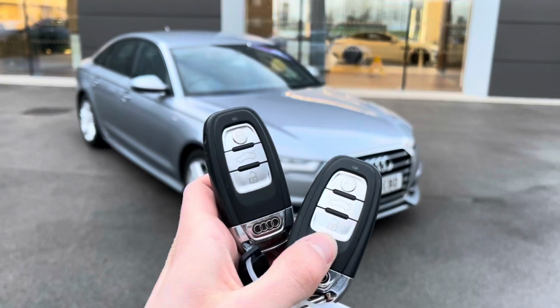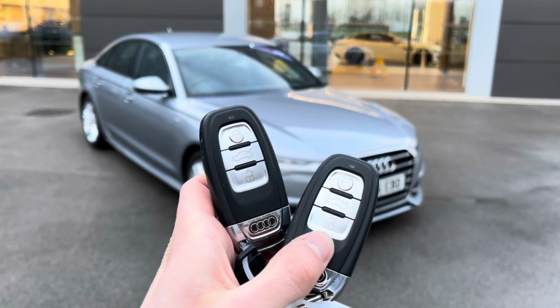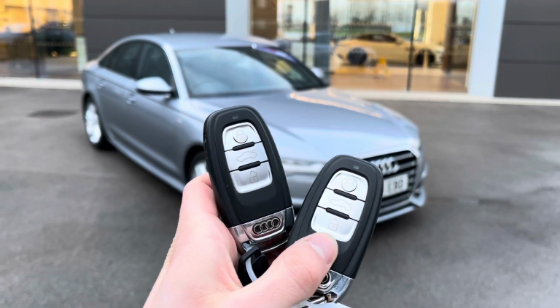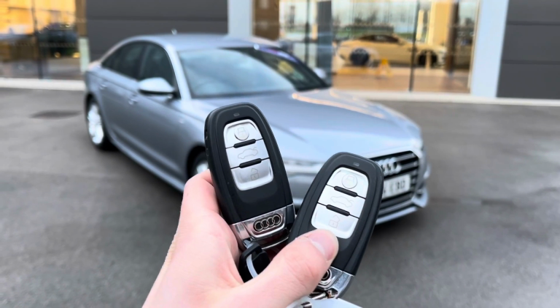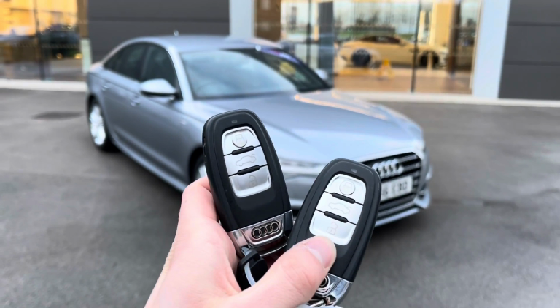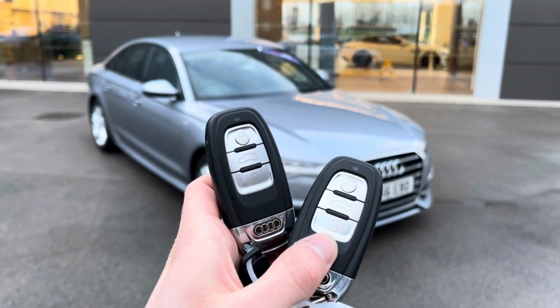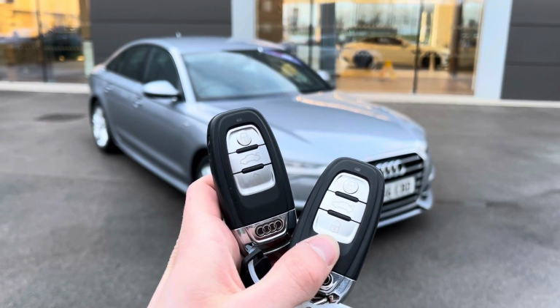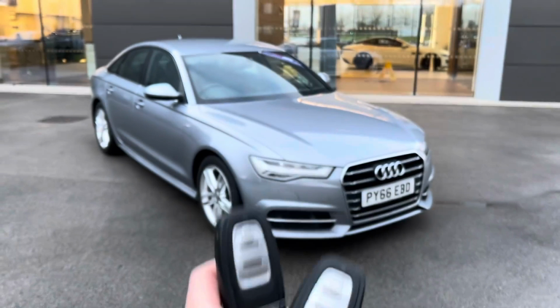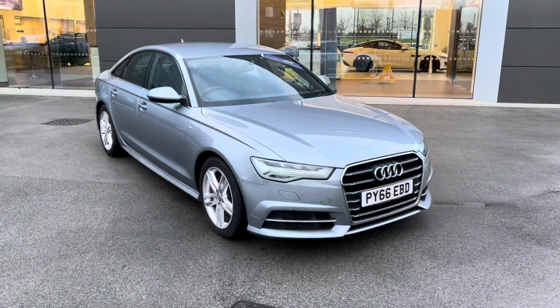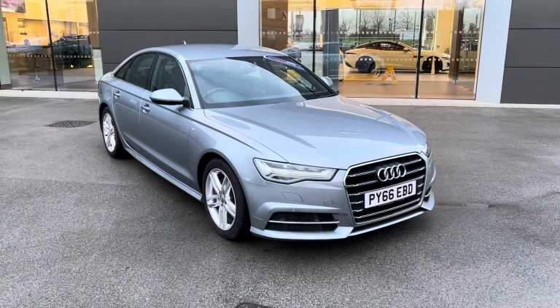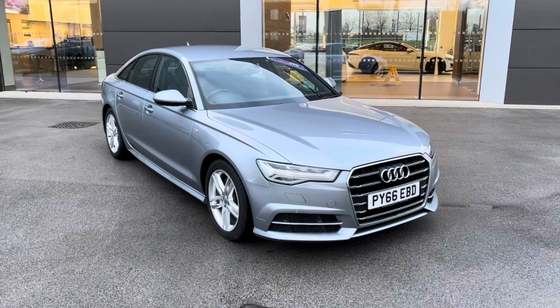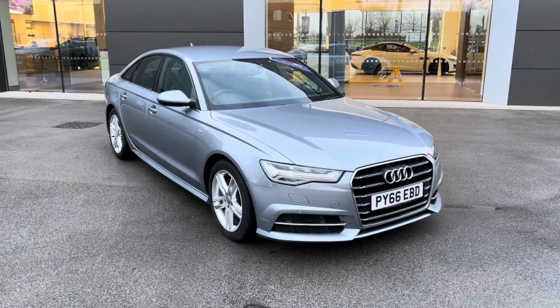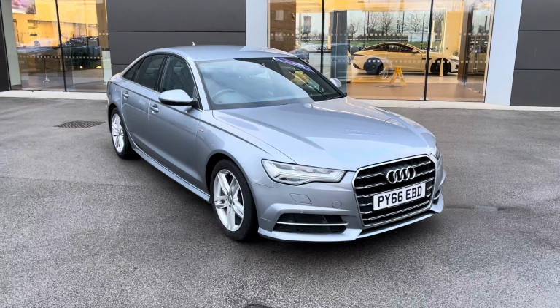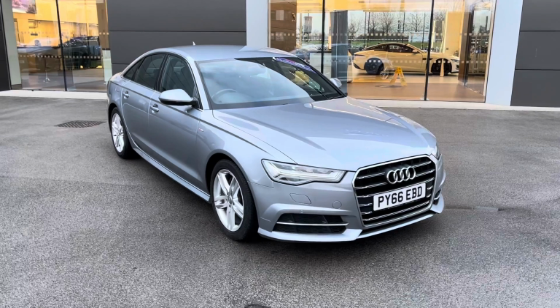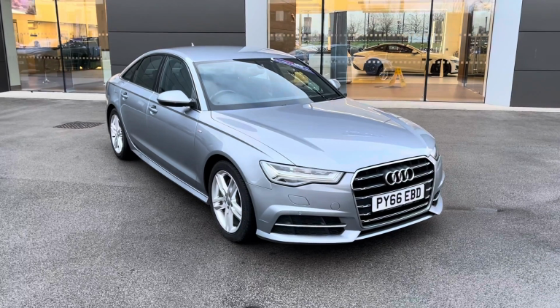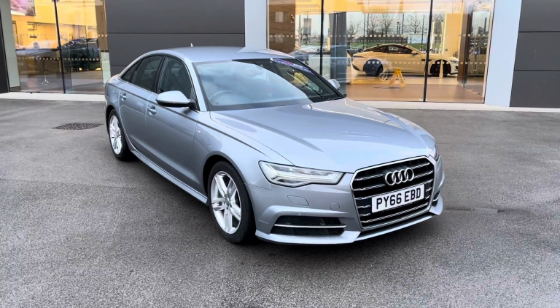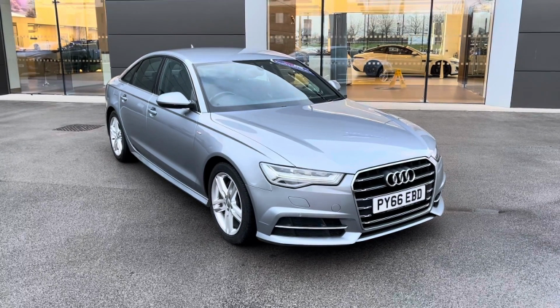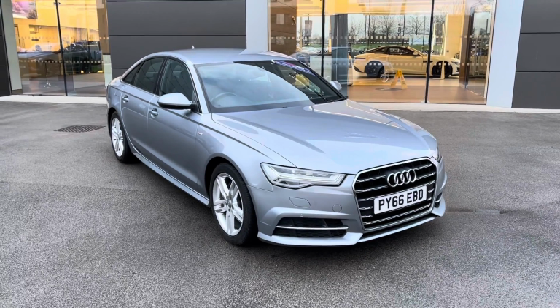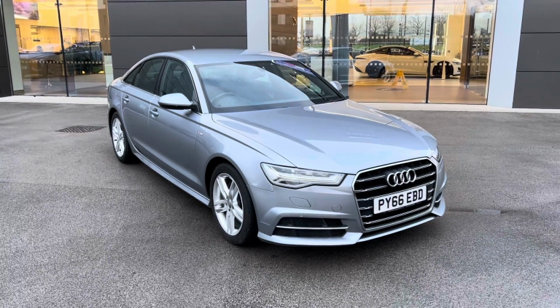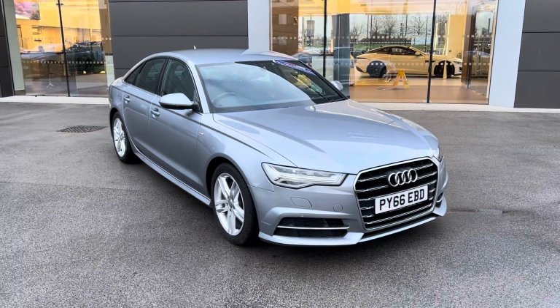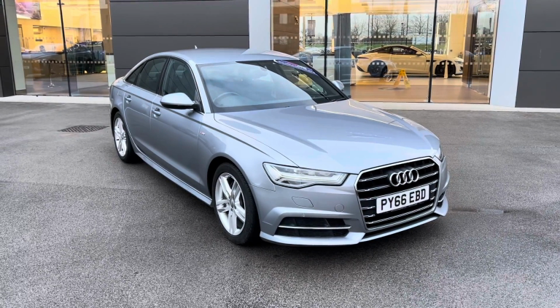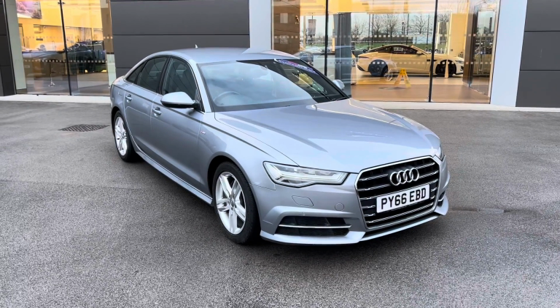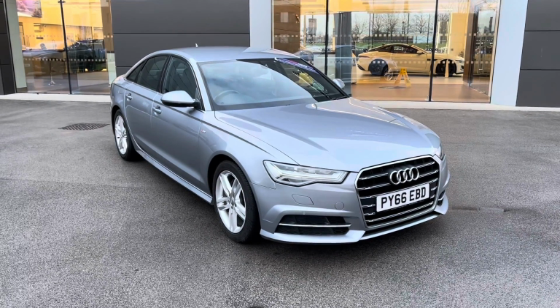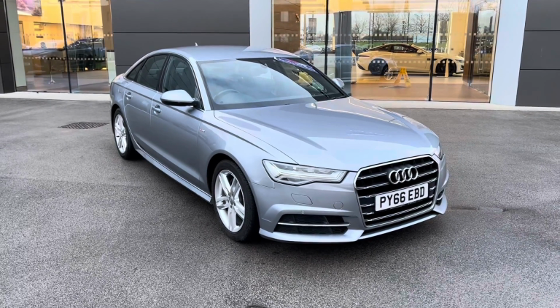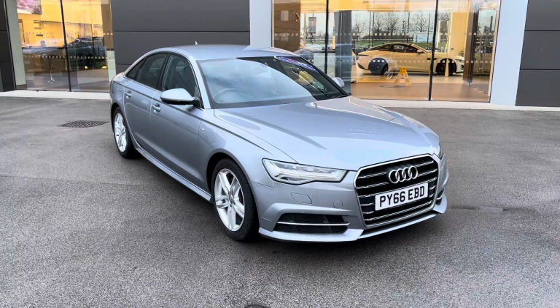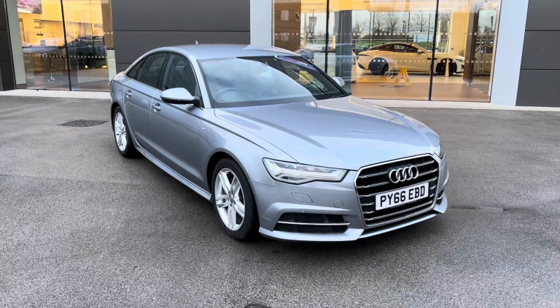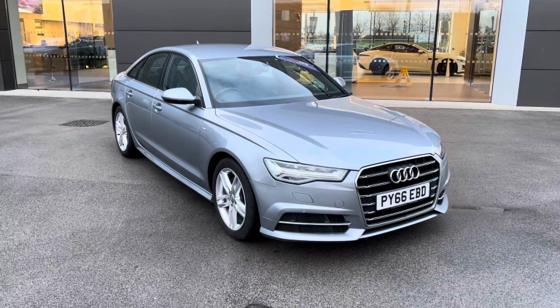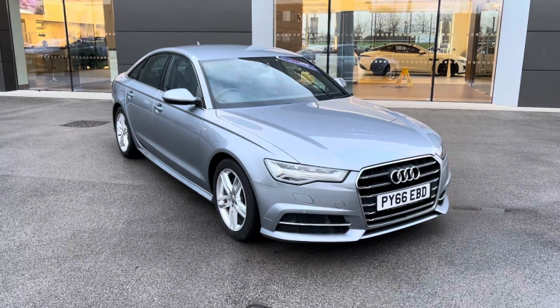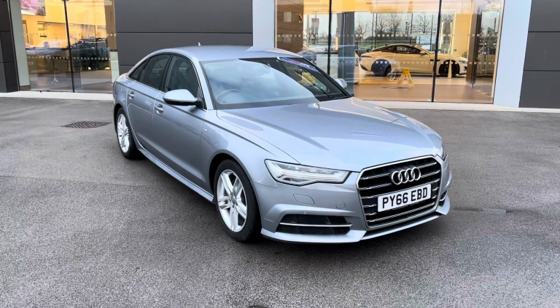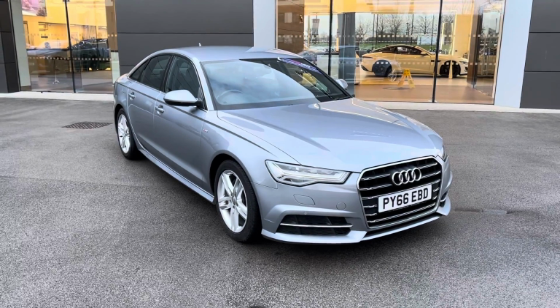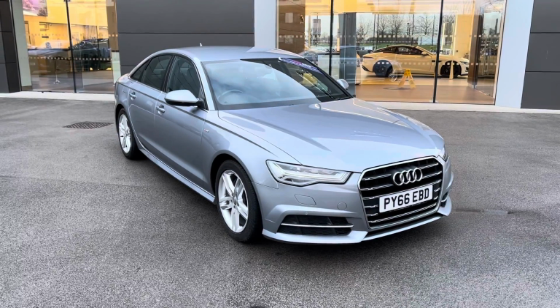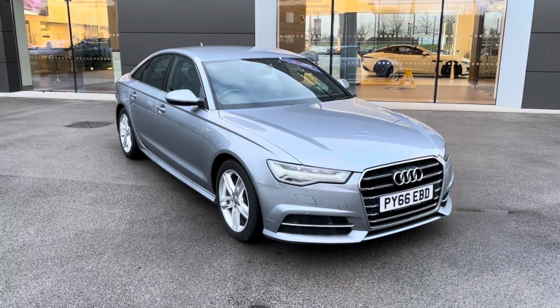Hi there, my name is Sam and today I will be showing you around this amazing Audi A6 saloon. This is a 2.0-litre TDI Ultra S-Line S-Tronic. This 66-plated vehicle has covered just over 36,000 miles and is now available from MotorMatch Crew.